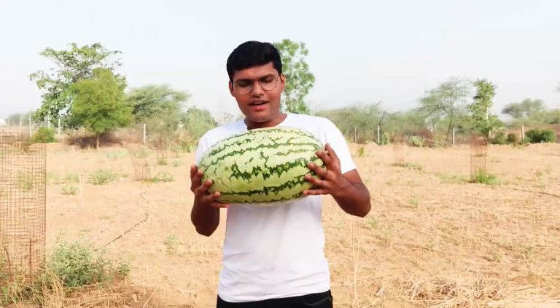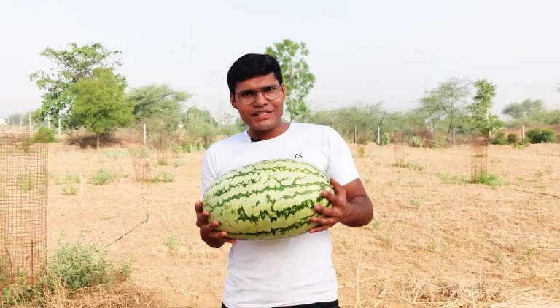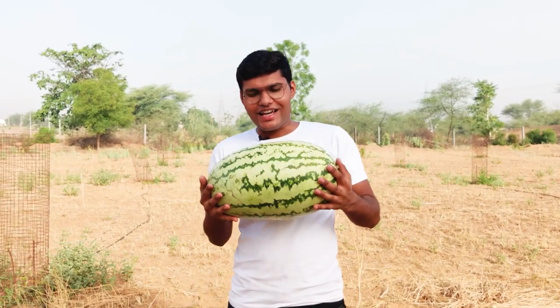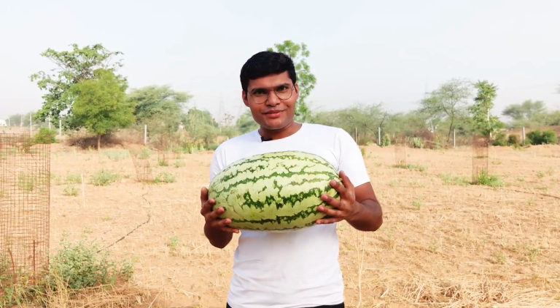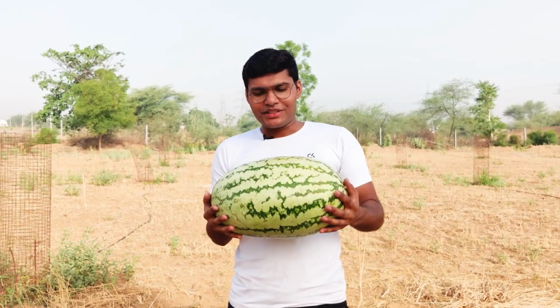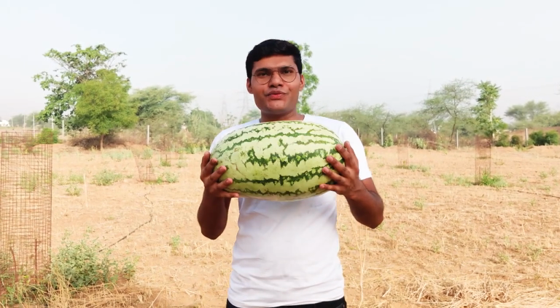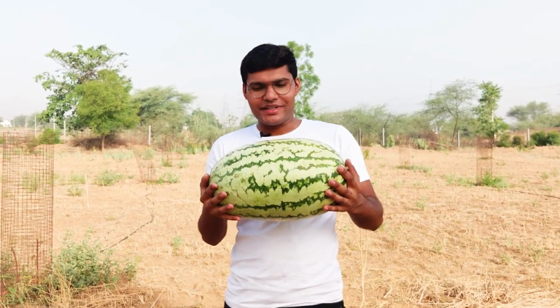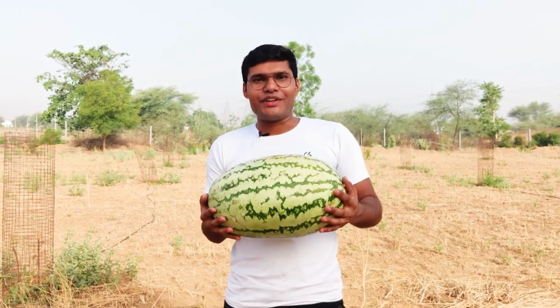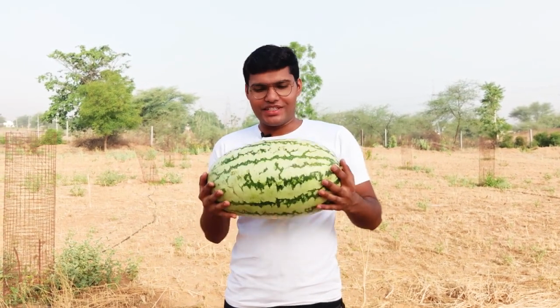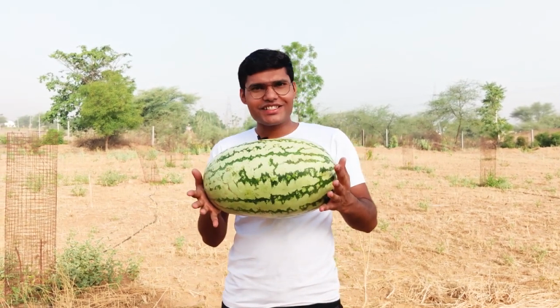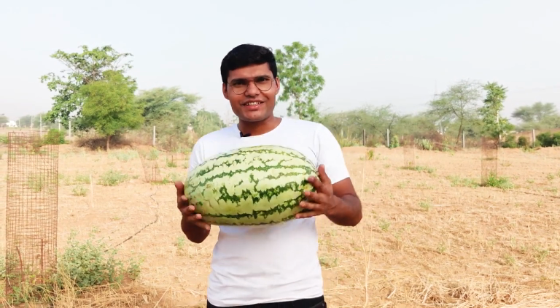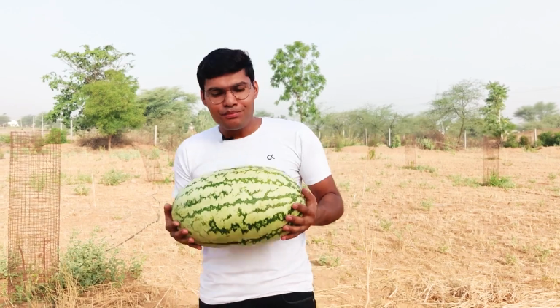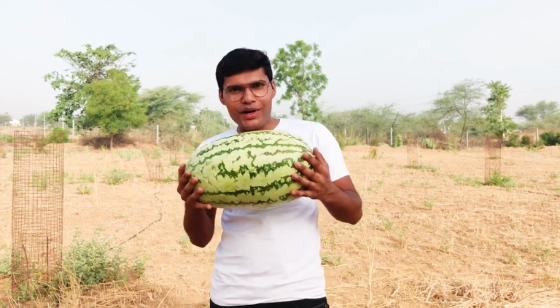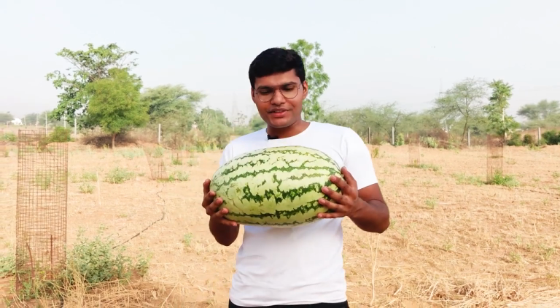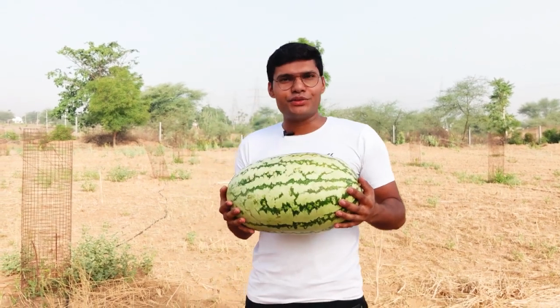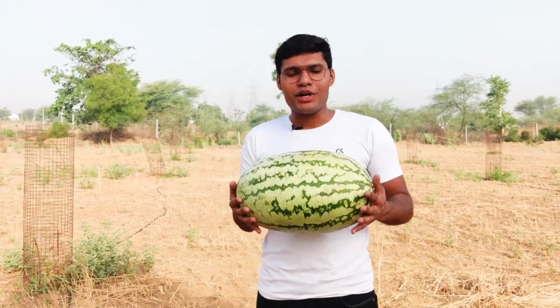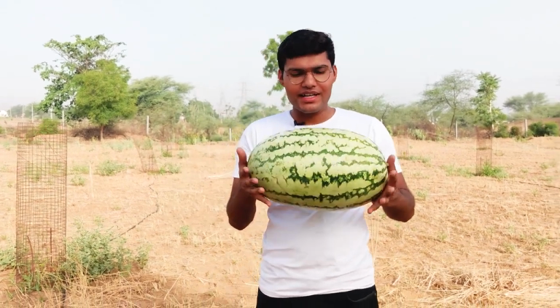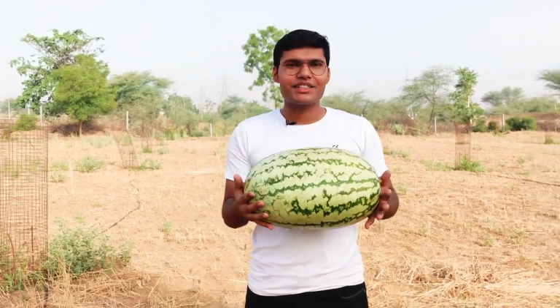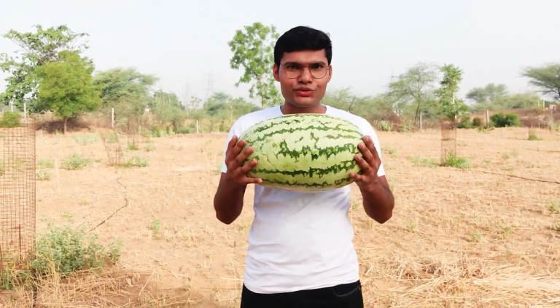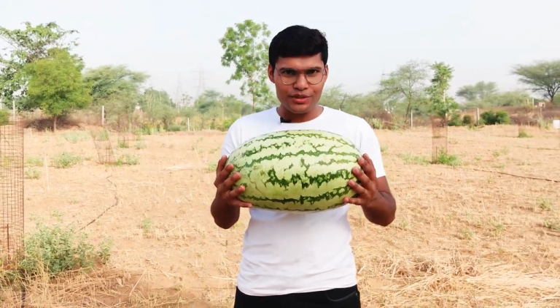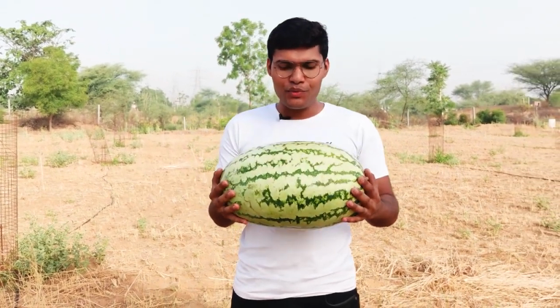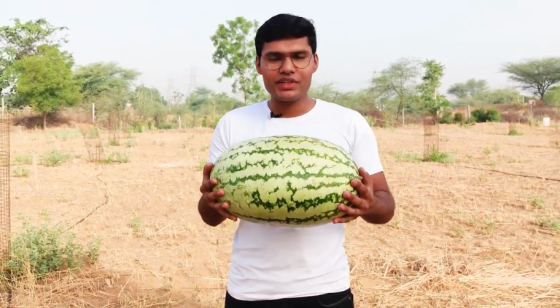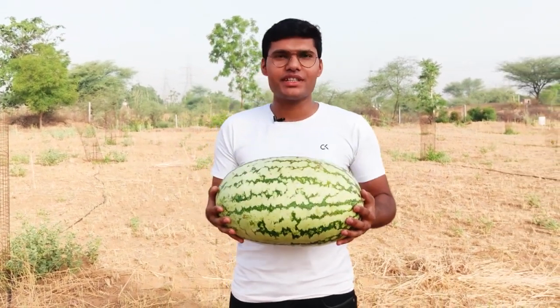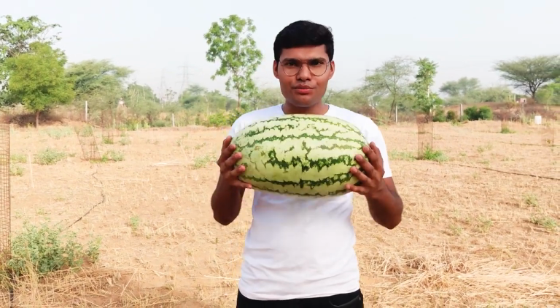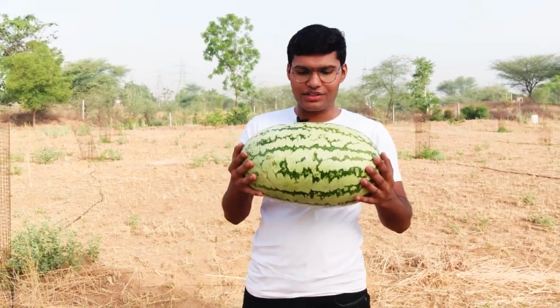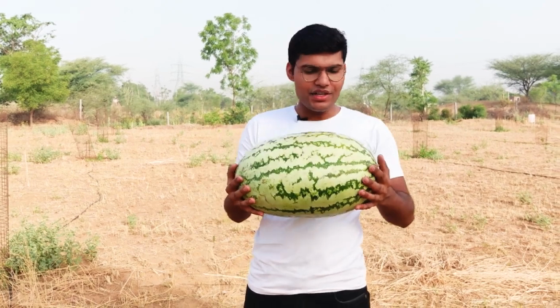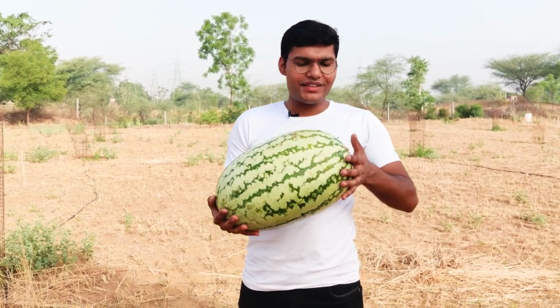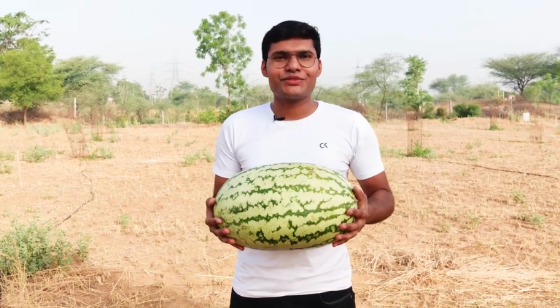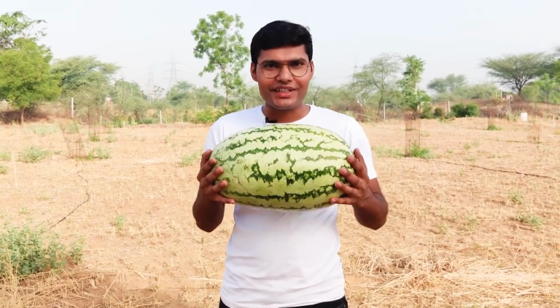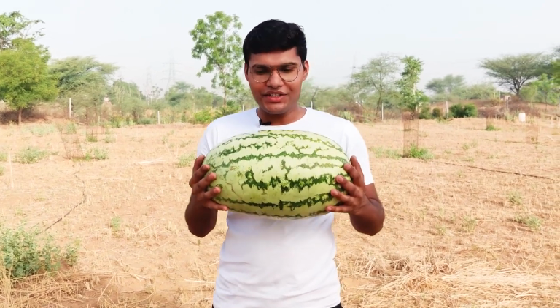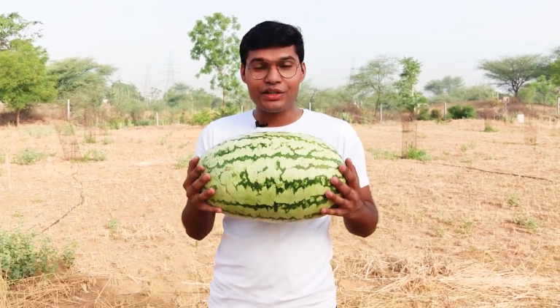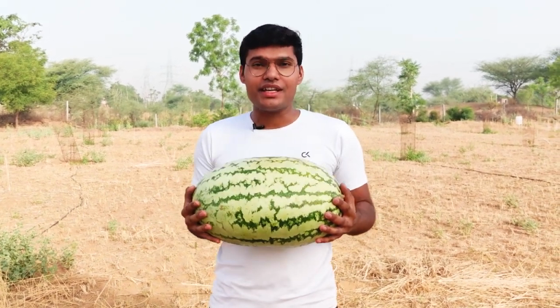Hello guys, today we have a watermelon and we will do this with it. We will put it in a suily bomb and then we will blast it. Let's see what happens to this watermelon.